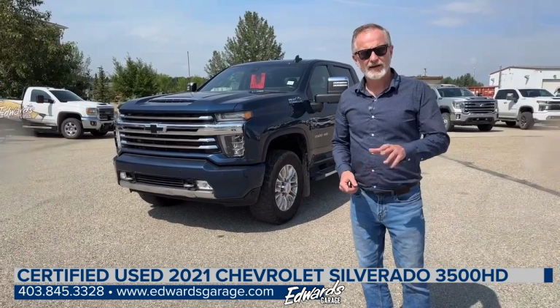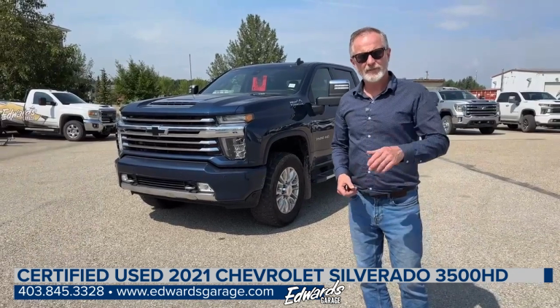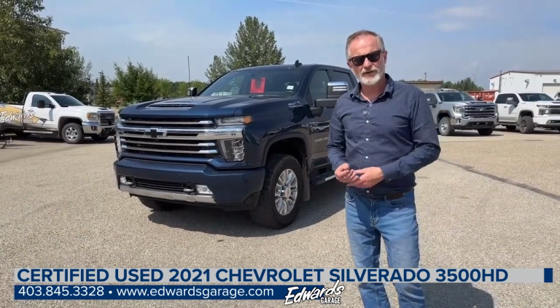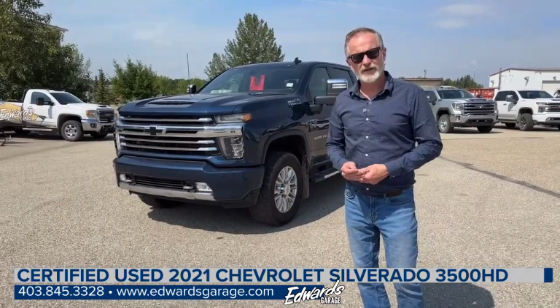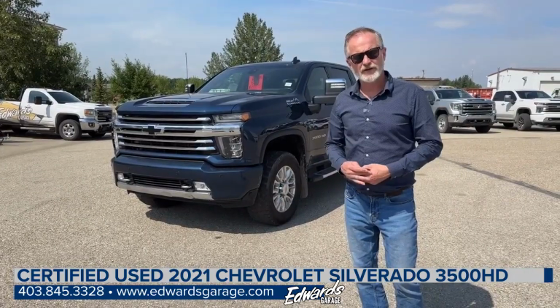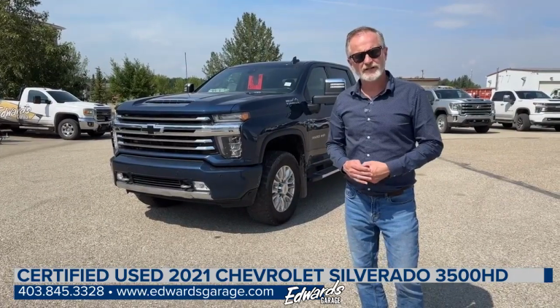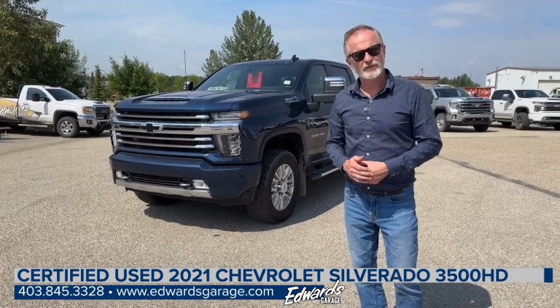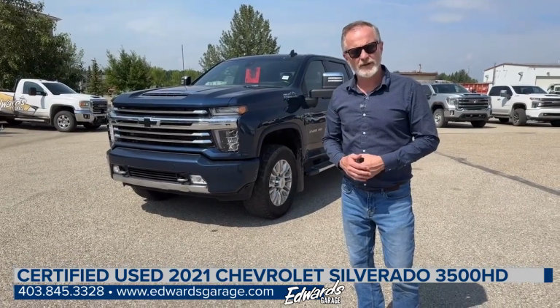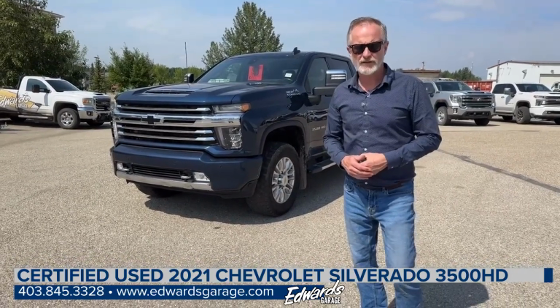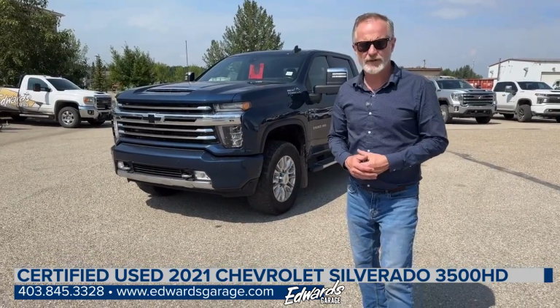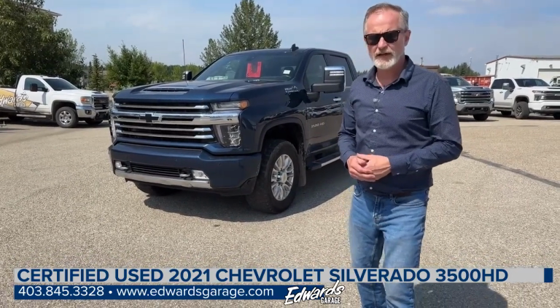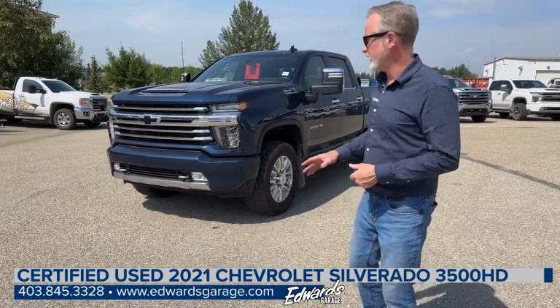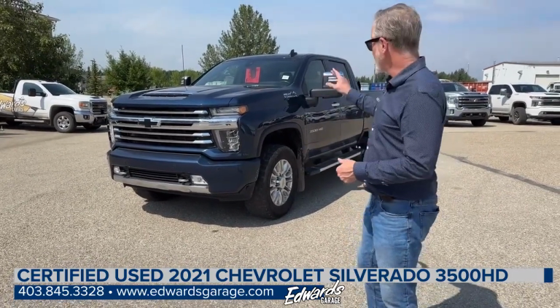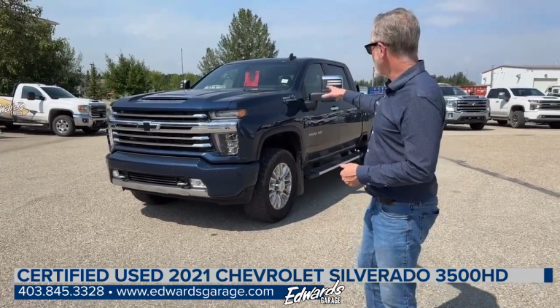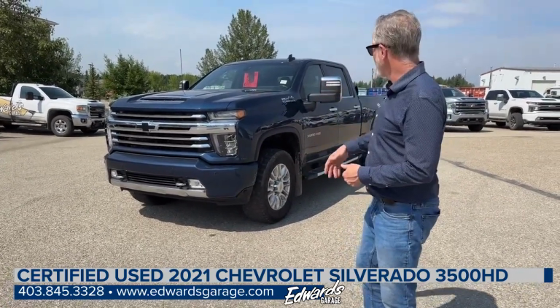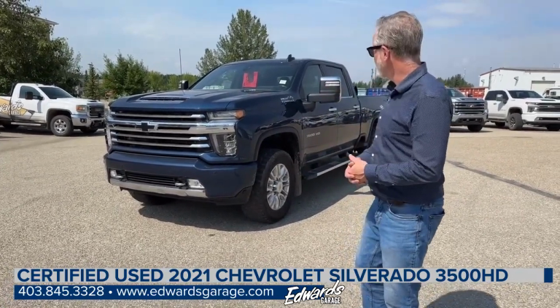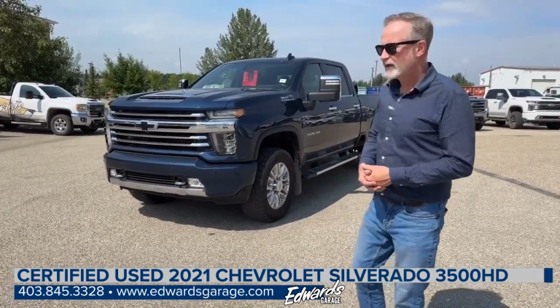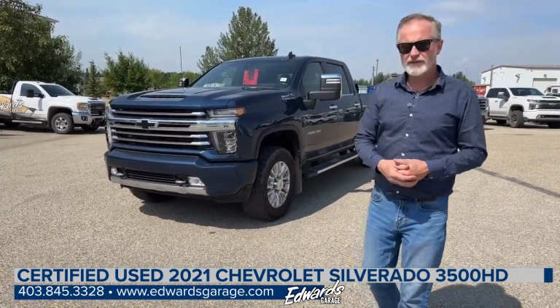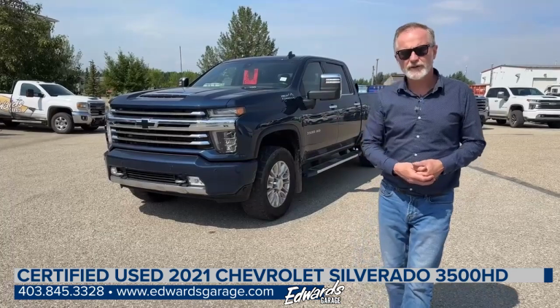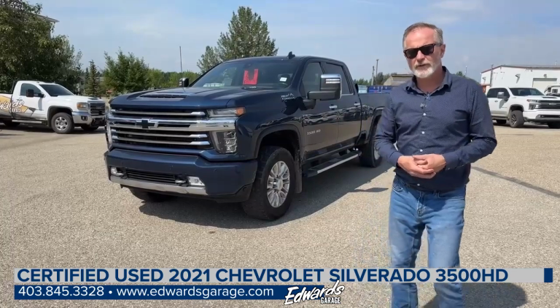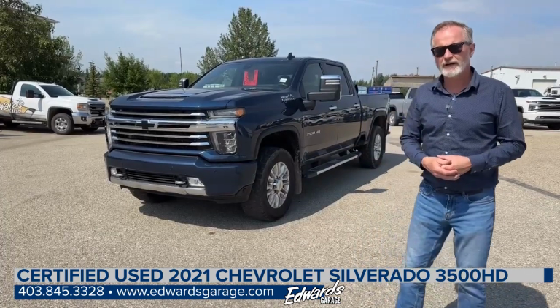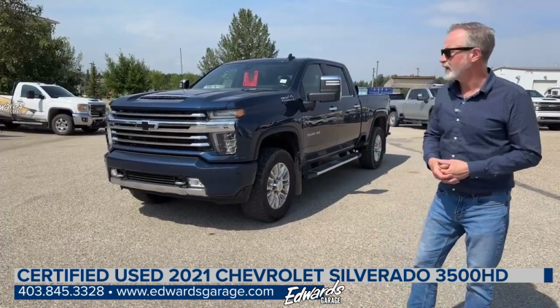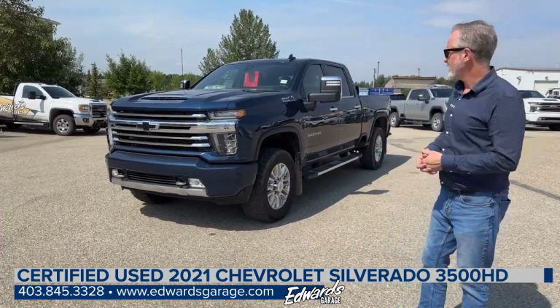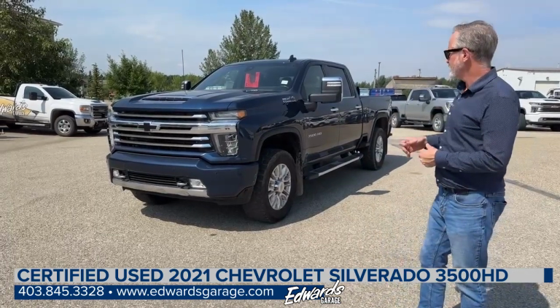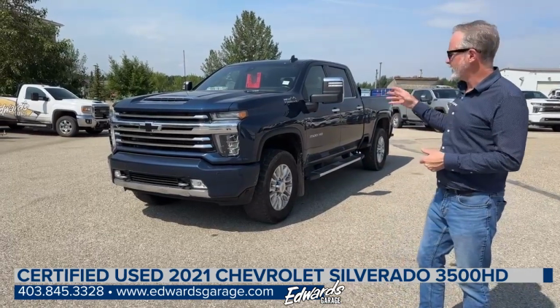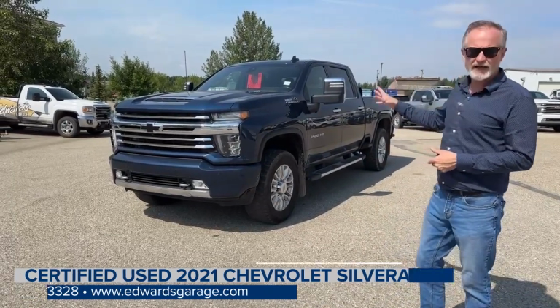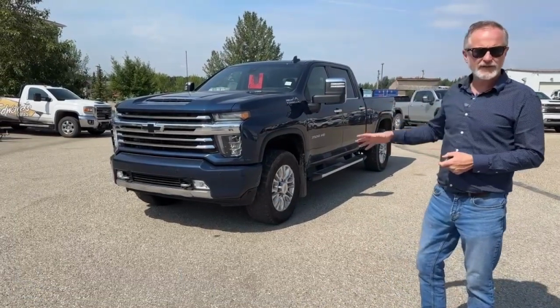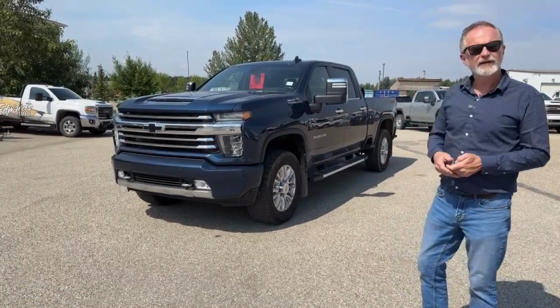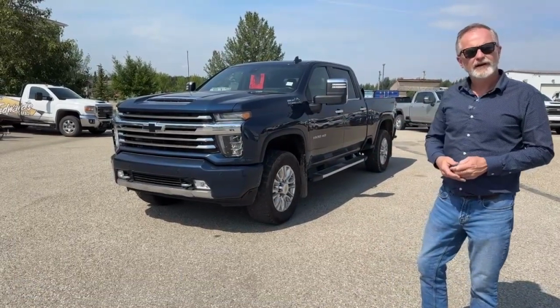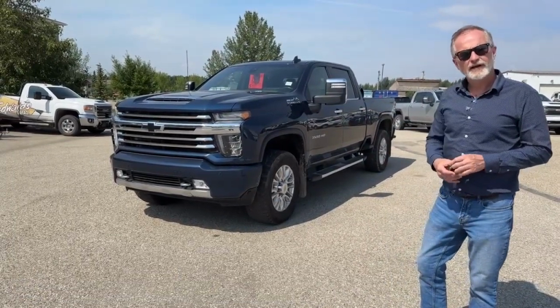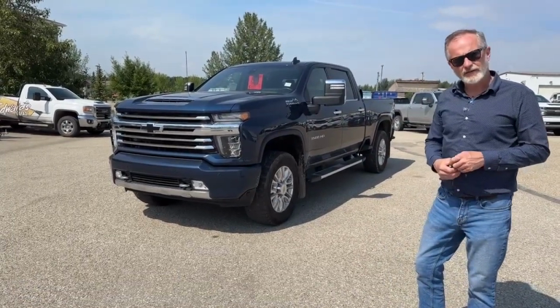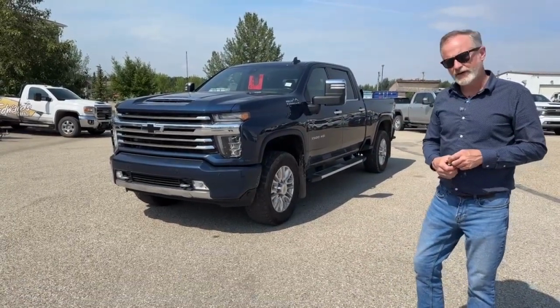Hi, Mark Fraser with Edwards Garage in Rocky Mountain House, Alberta. Today I'm going to do a walkthrough video of this 2021 Chevy High Country 3500.